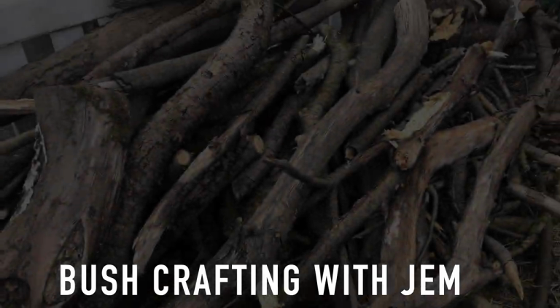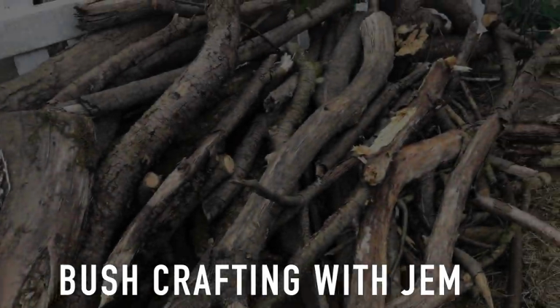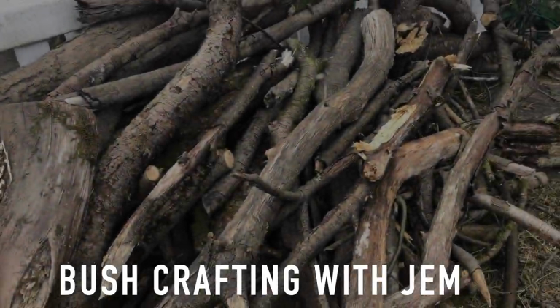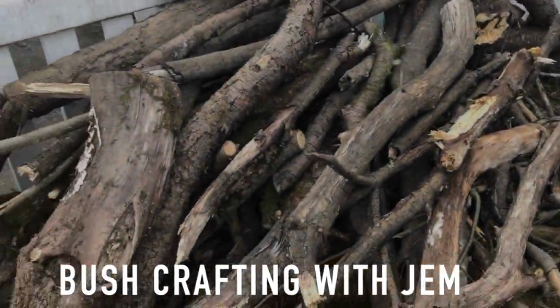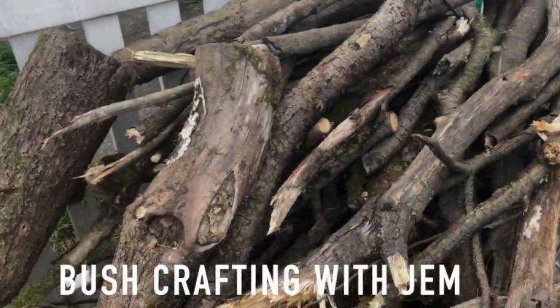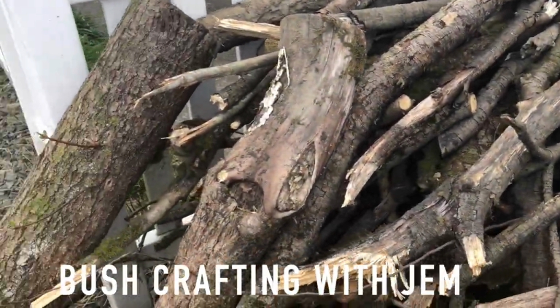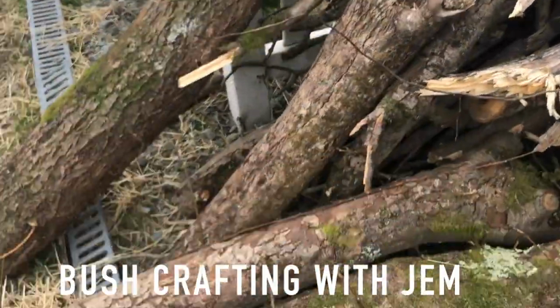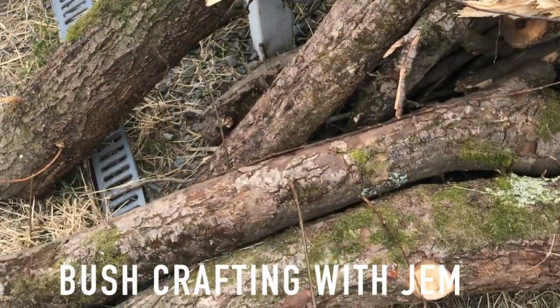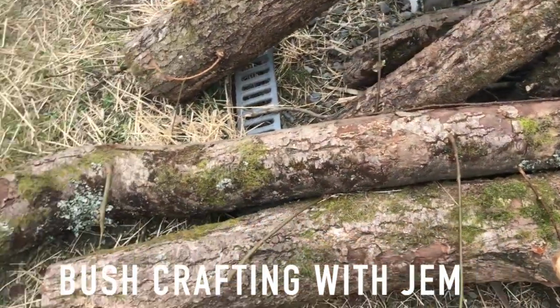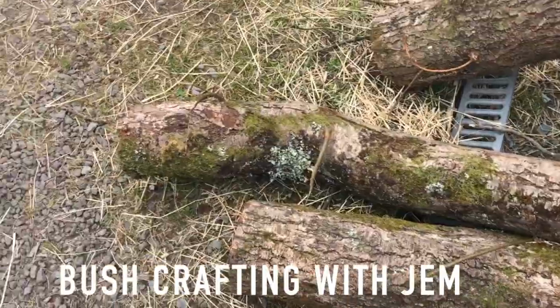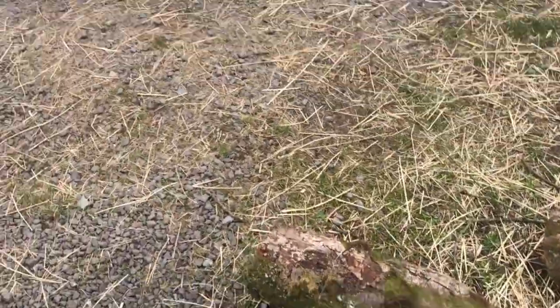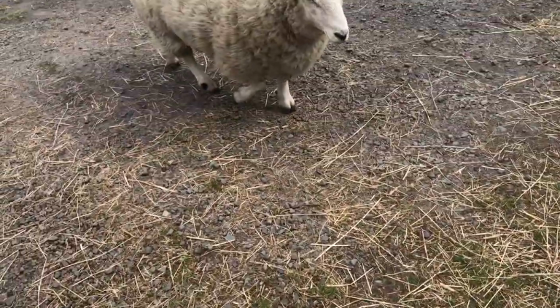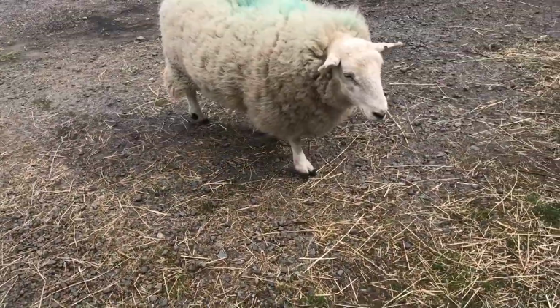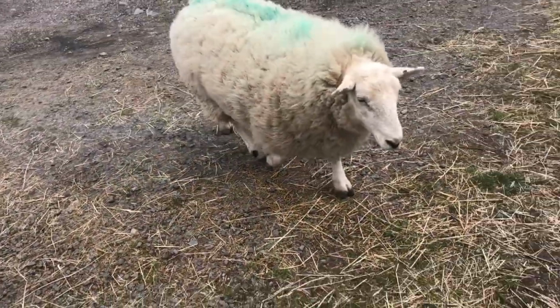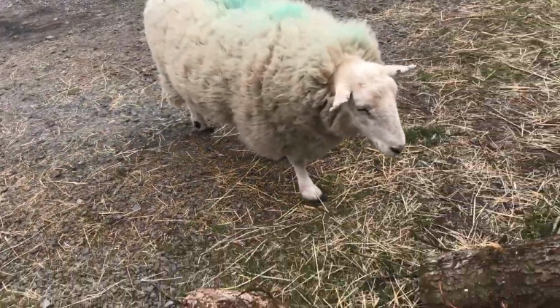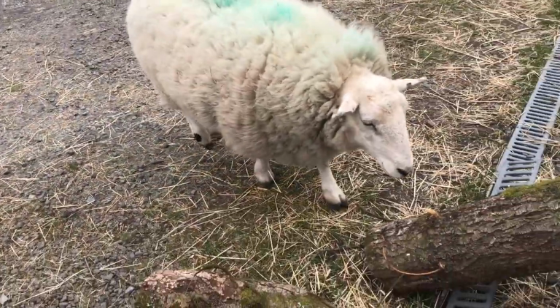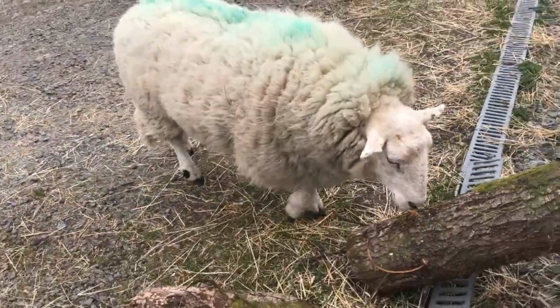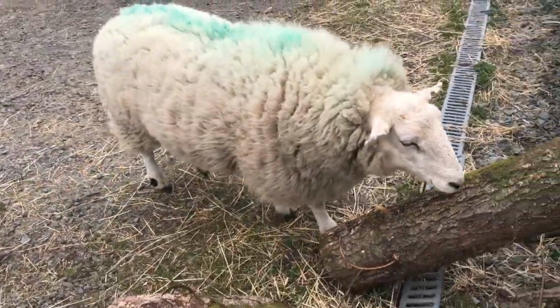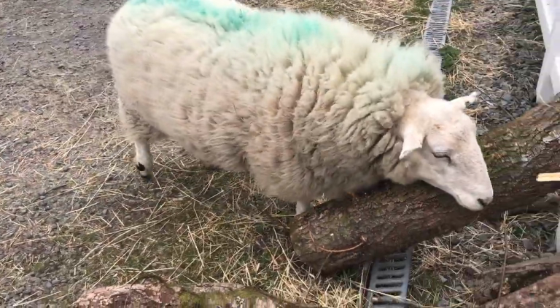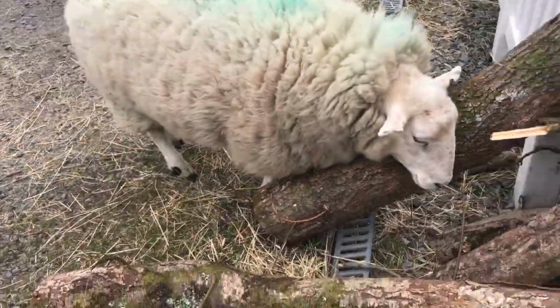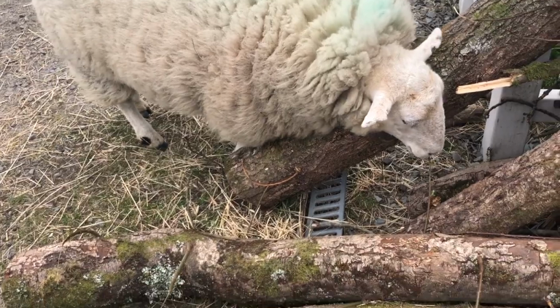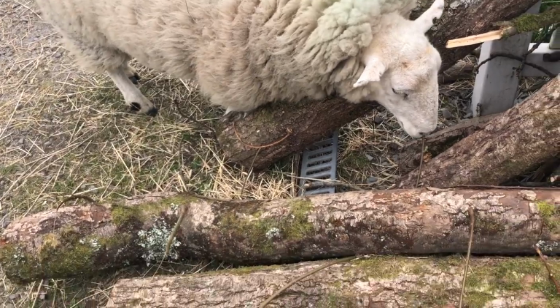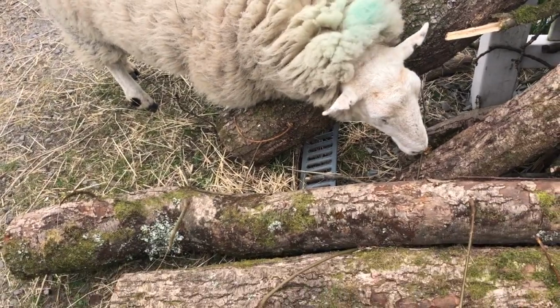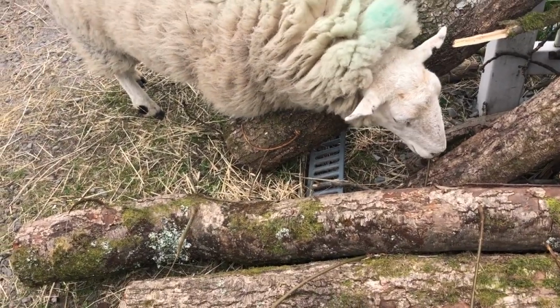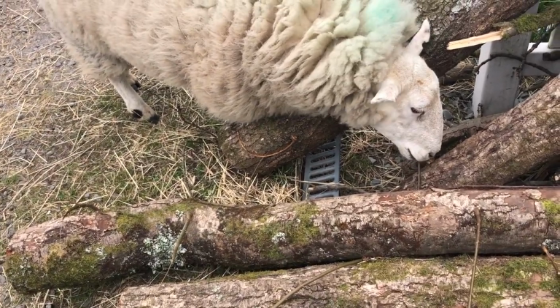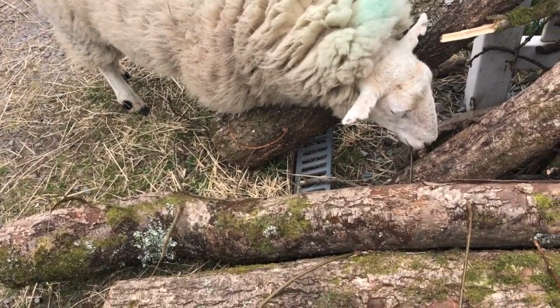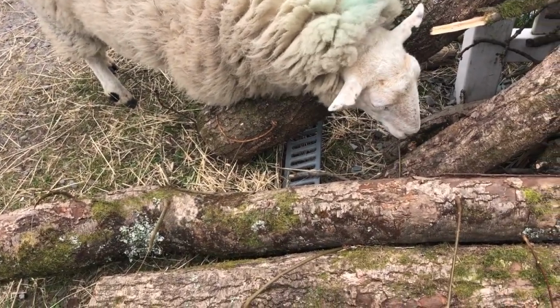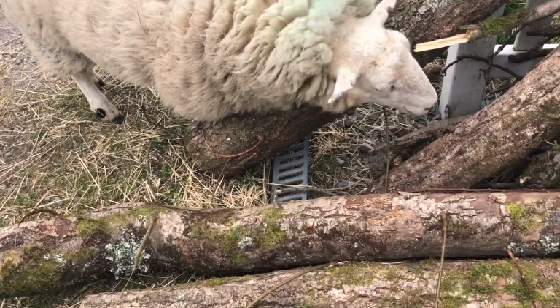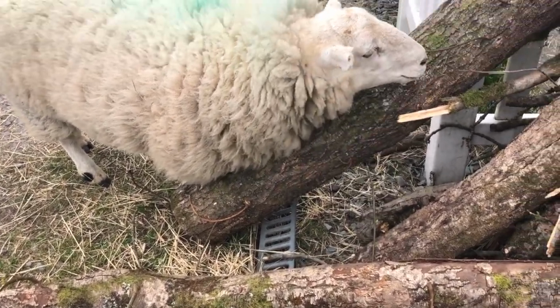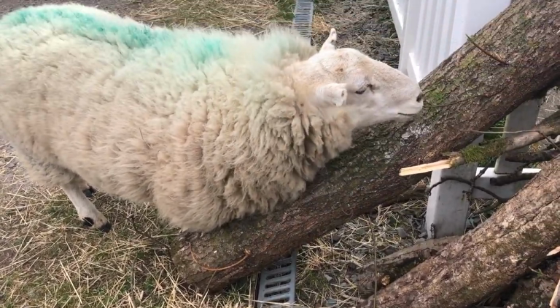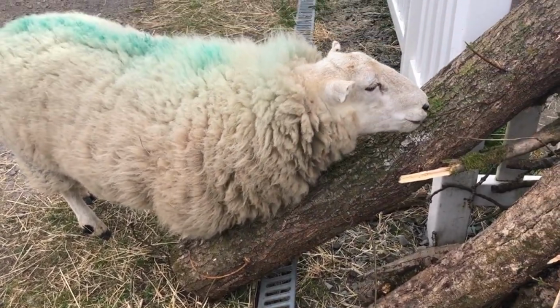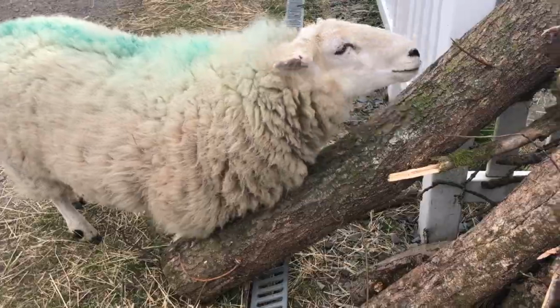Bushcrafting wood pile there. I've been collecting and collecting this from the mountains. I'm gonna get llama some sort of saddle — you start carrying your own wood, llama. Is that right? Get your little saddle back.